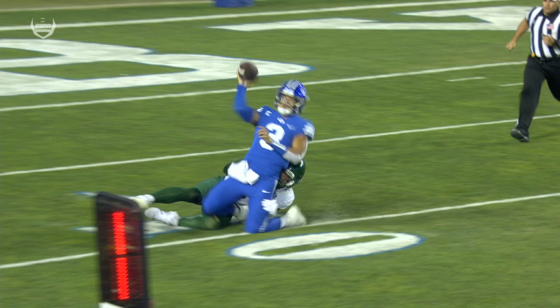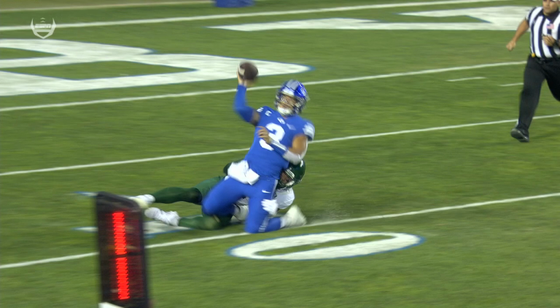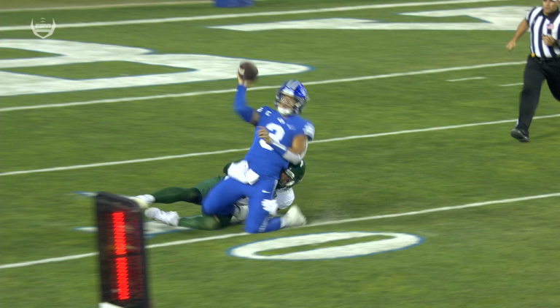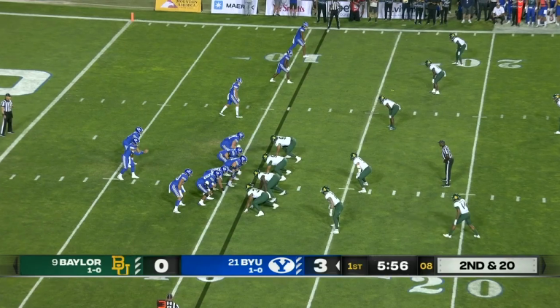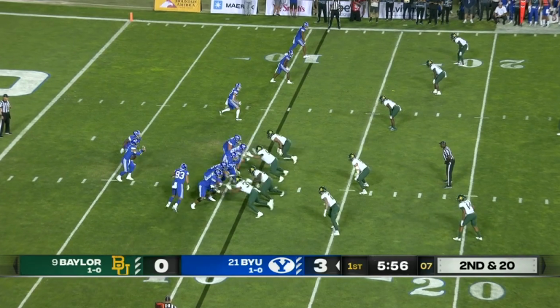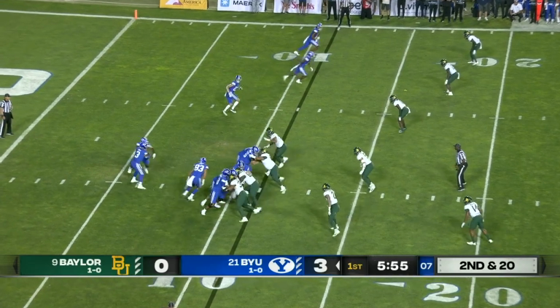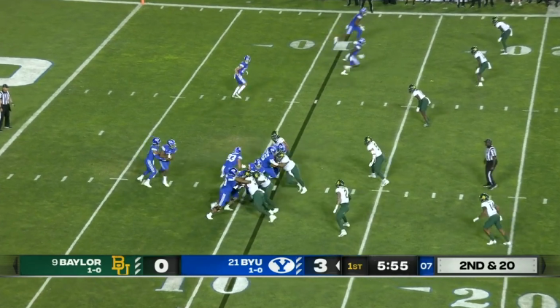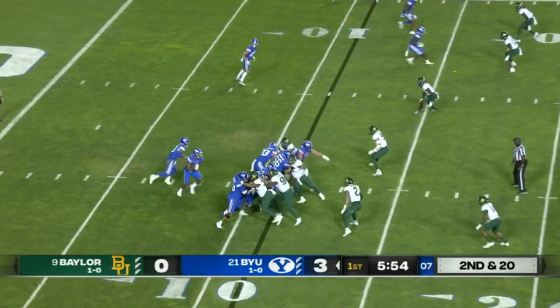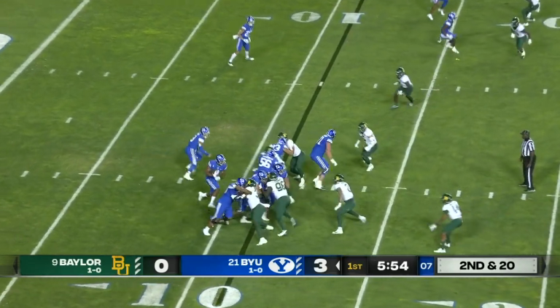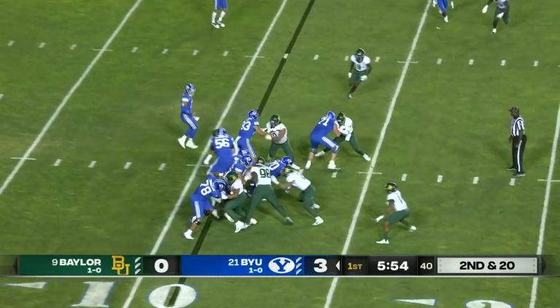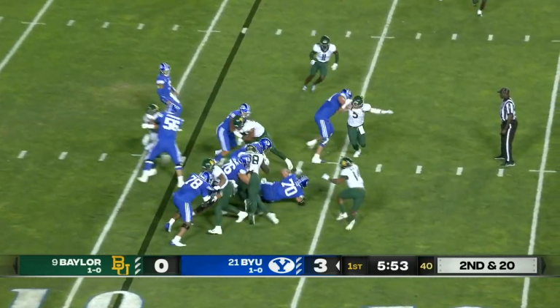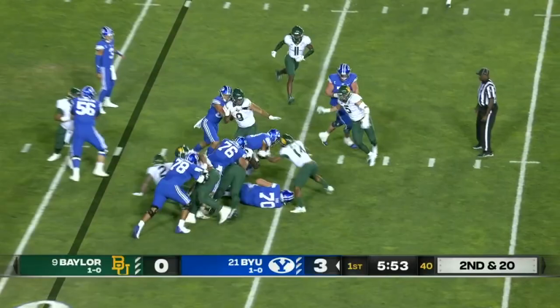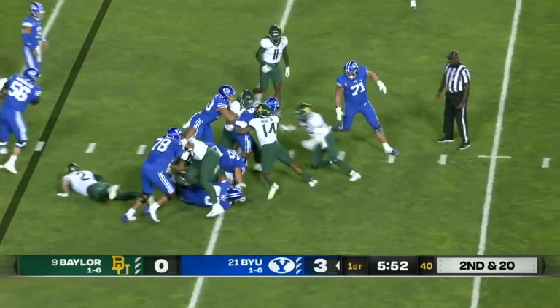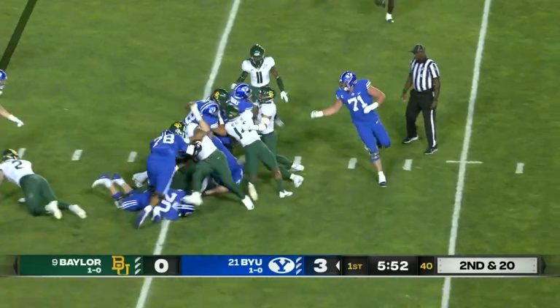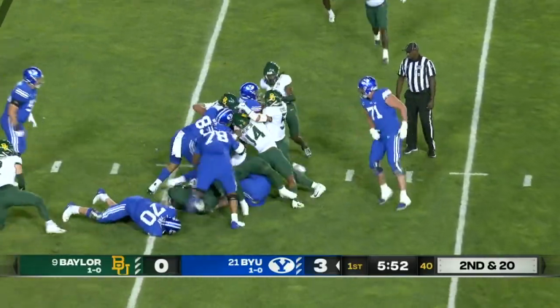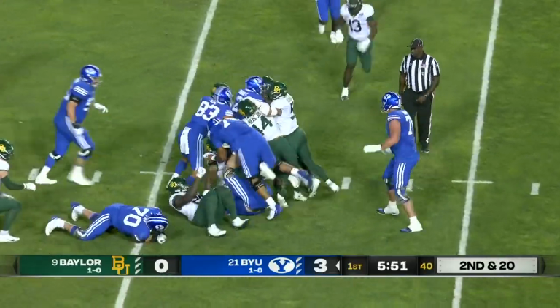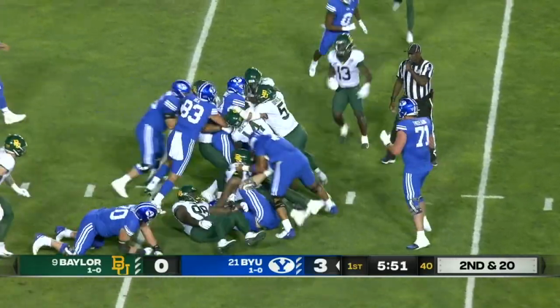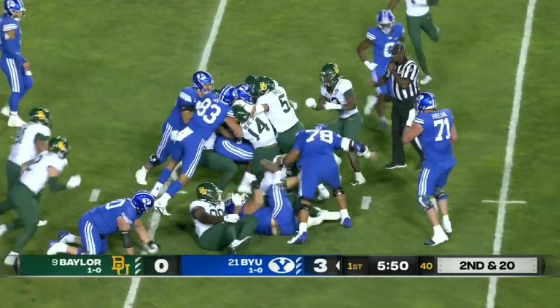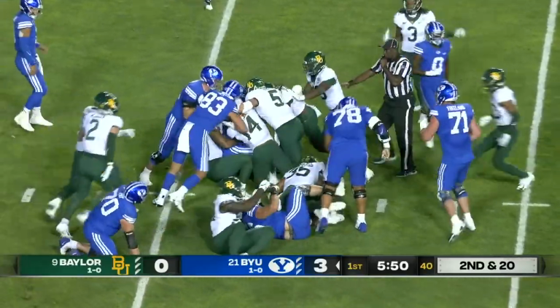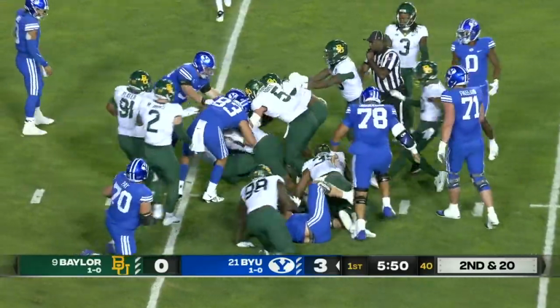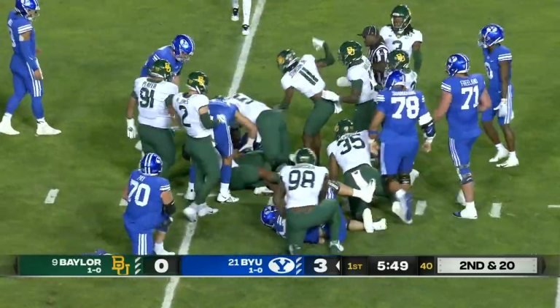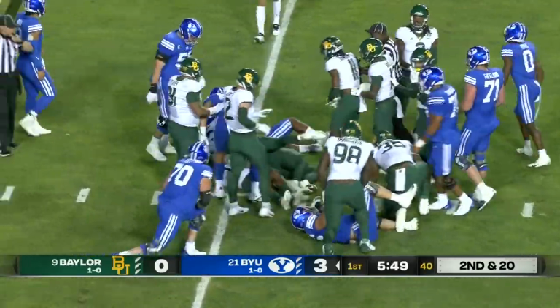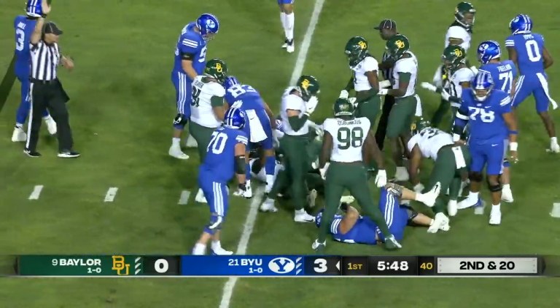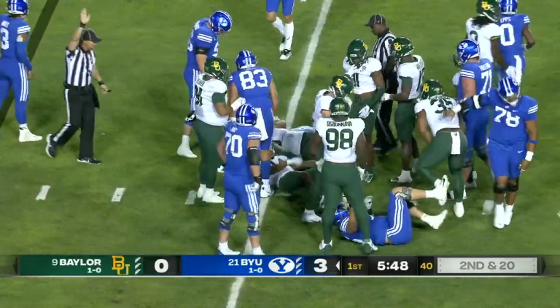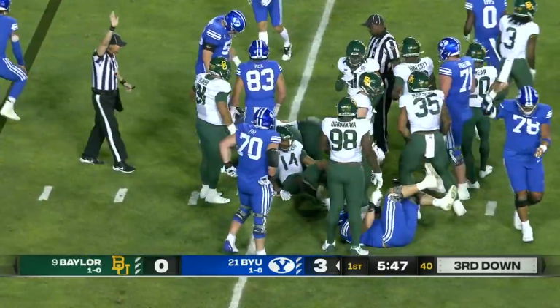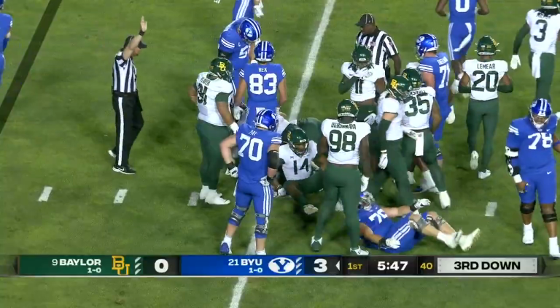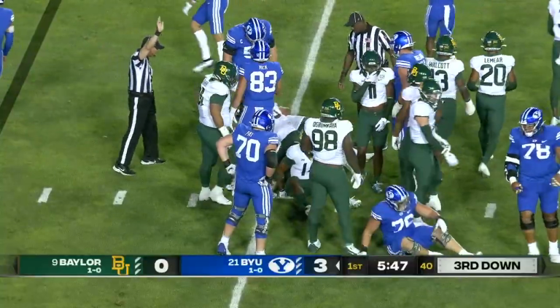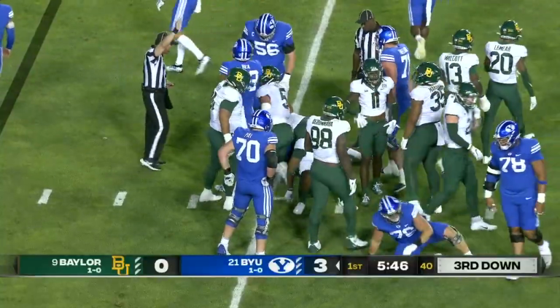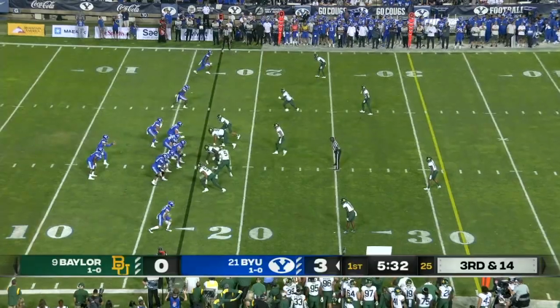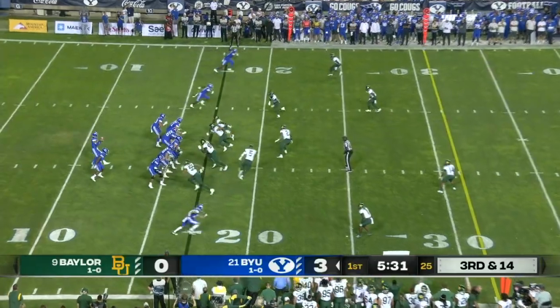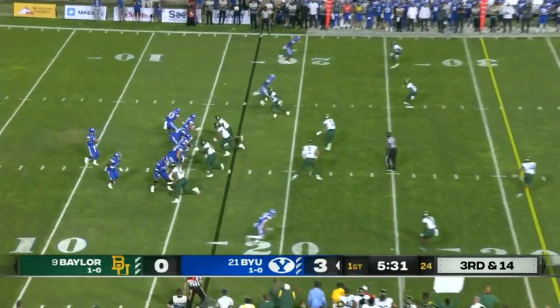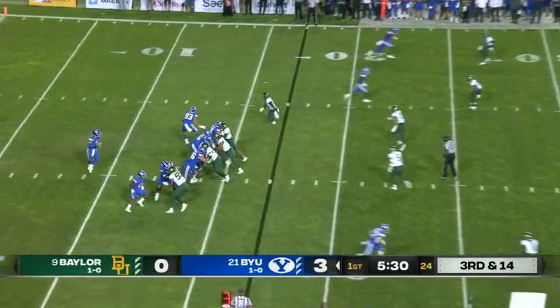Get the ball out. On second and 20 they hand it off — this is Christopher Brooks, who earned back about six of those yards. It'll be third down coming up, so look for them to be conservative here.